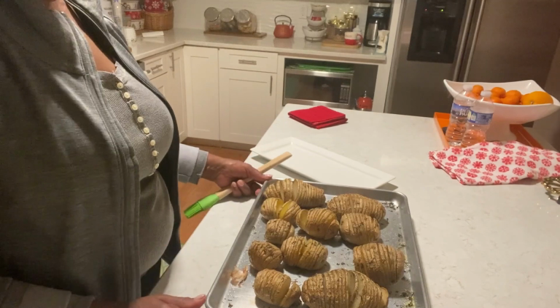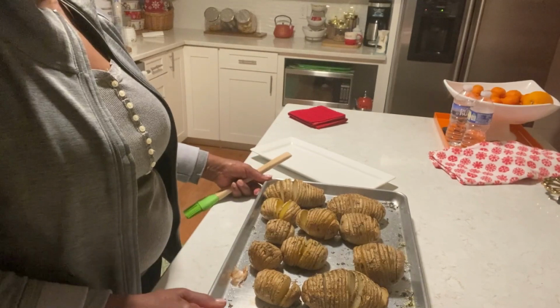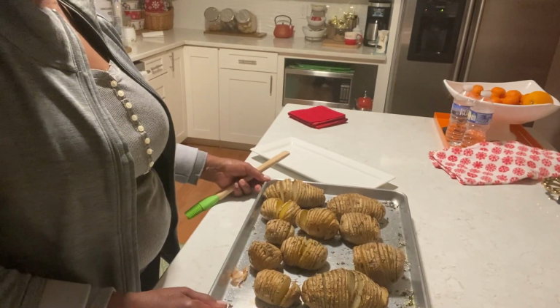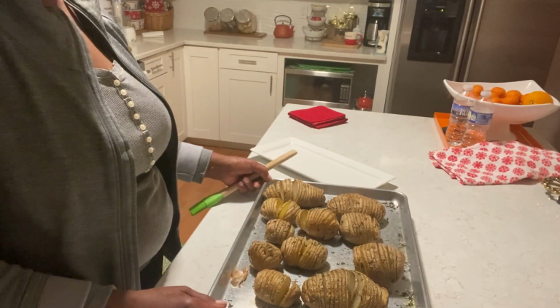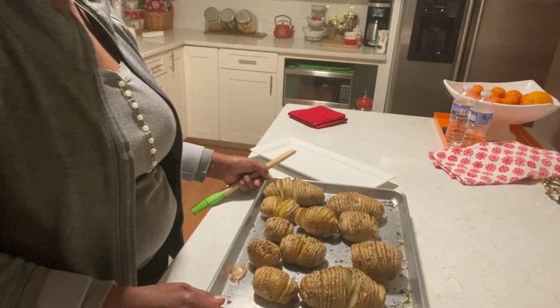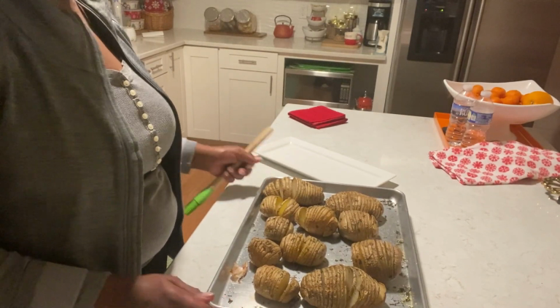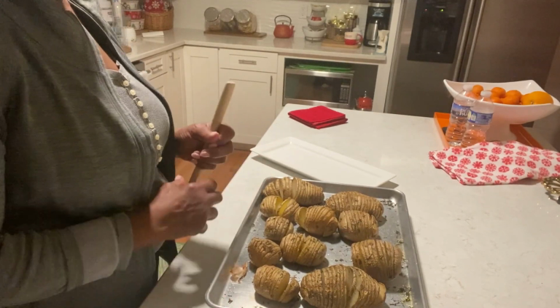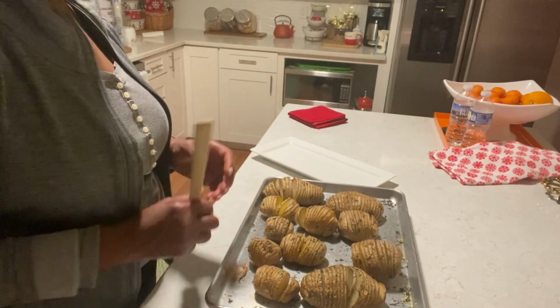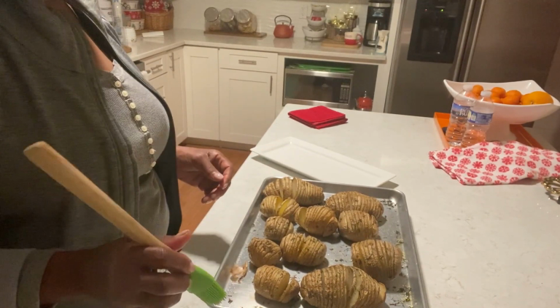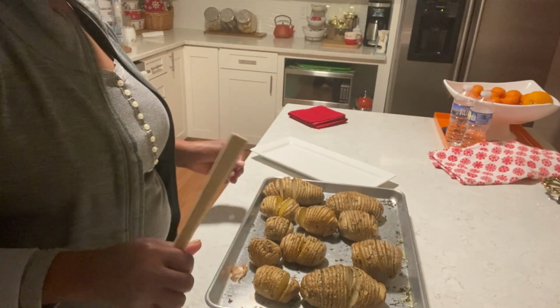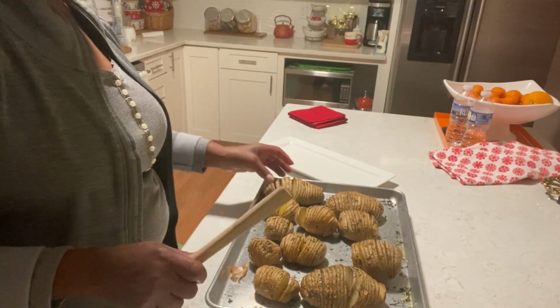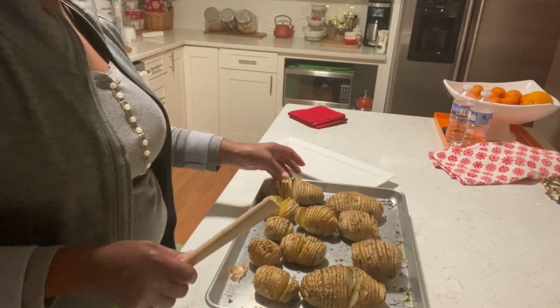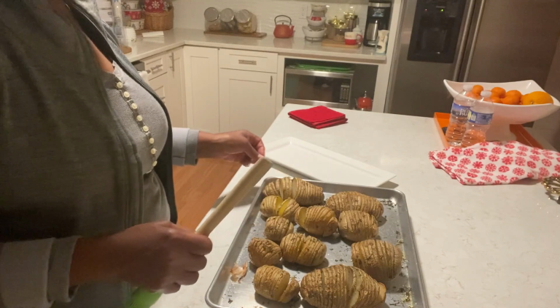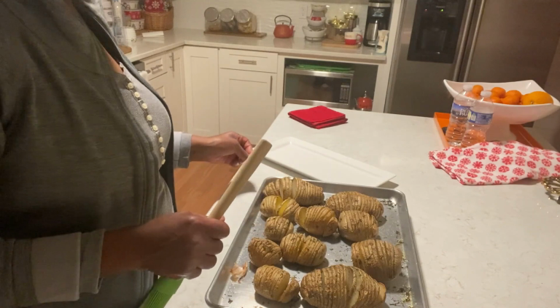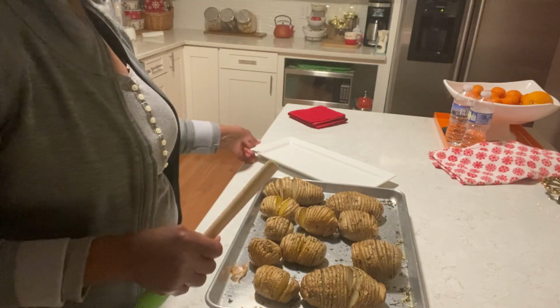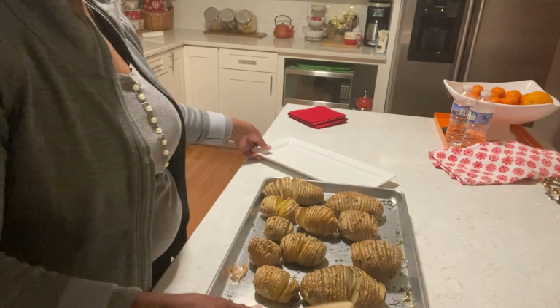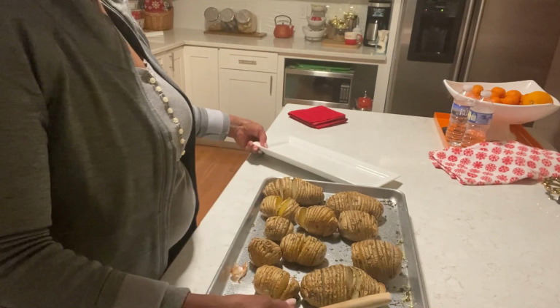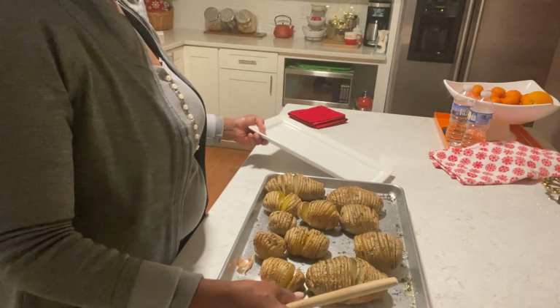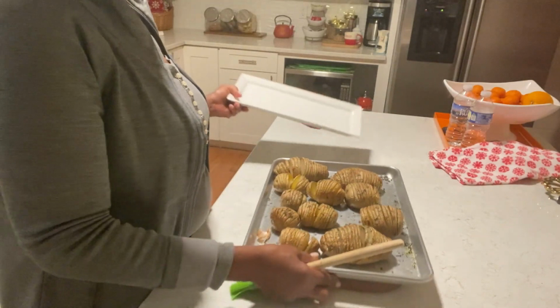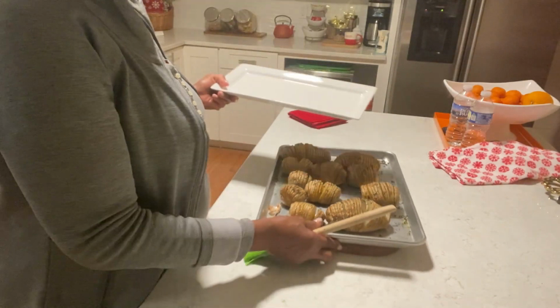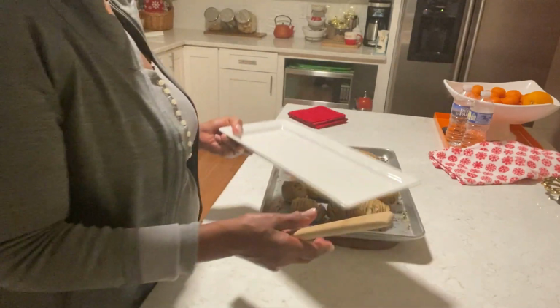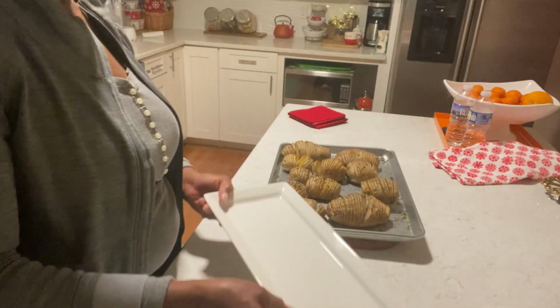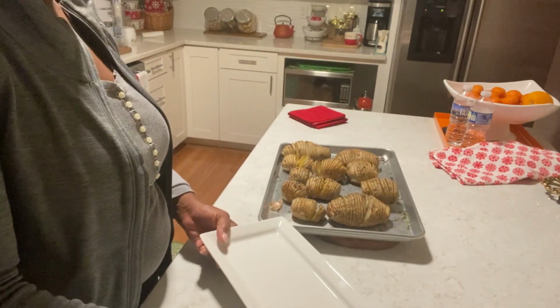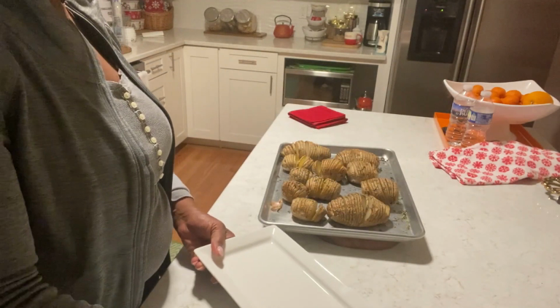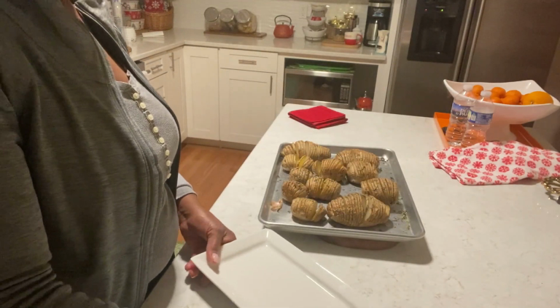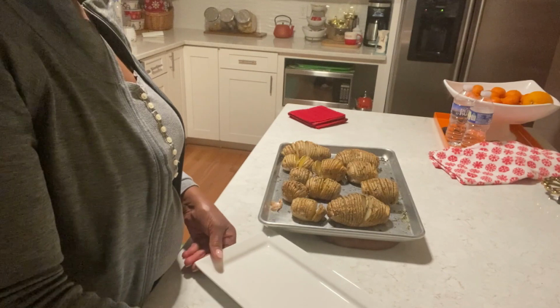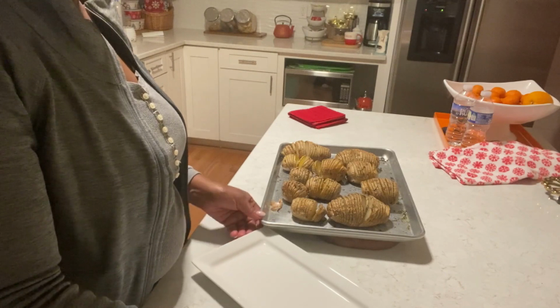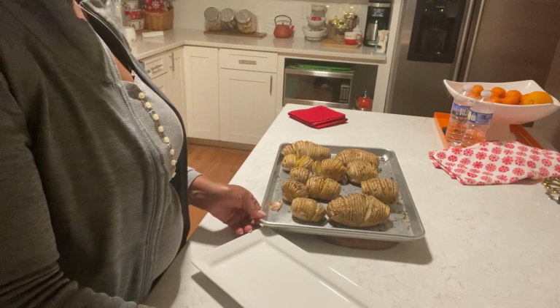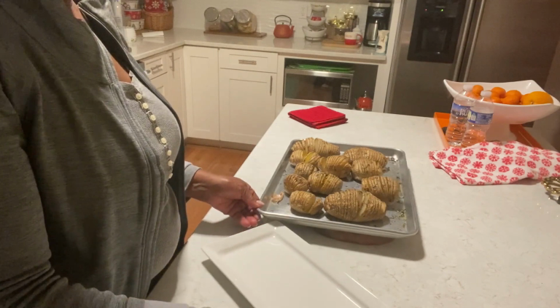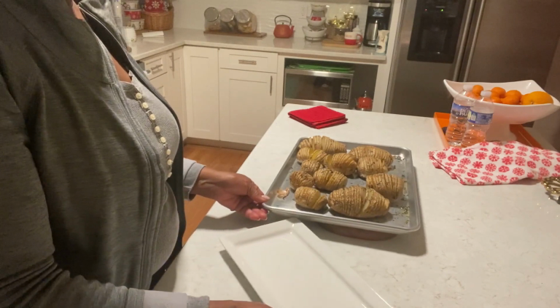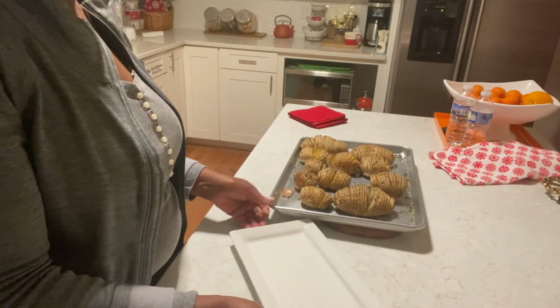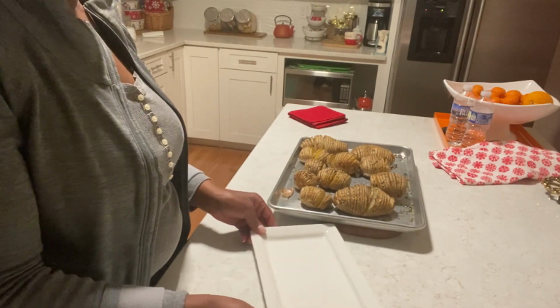Okay guys, the potato is done. I'm gonna put a couple of those big ones on this plate.